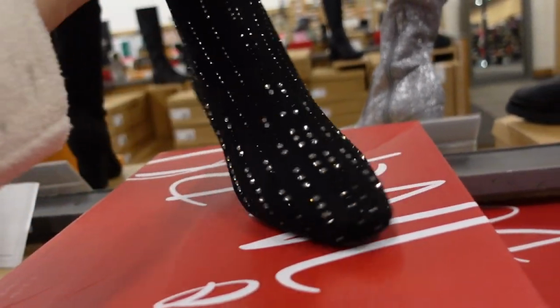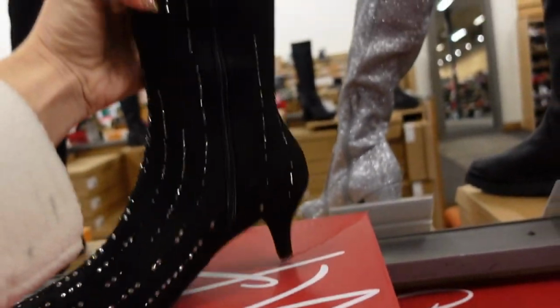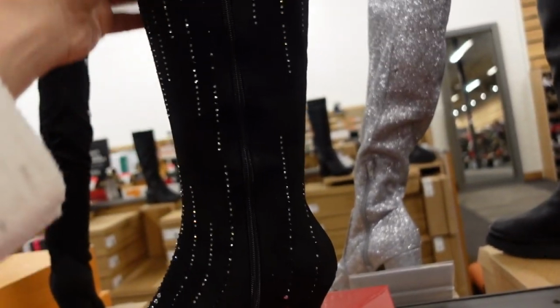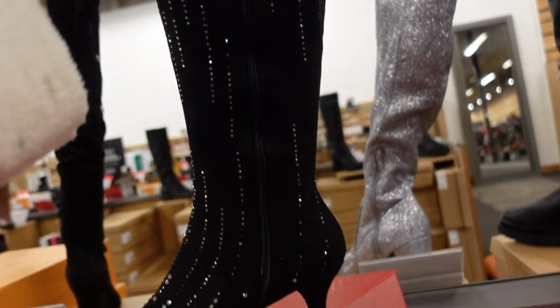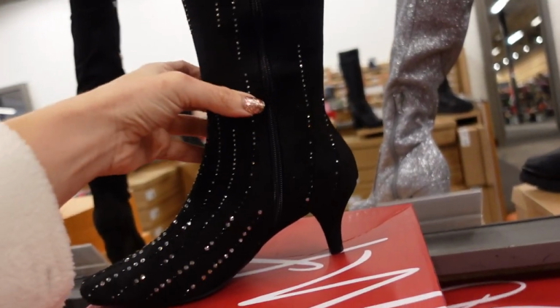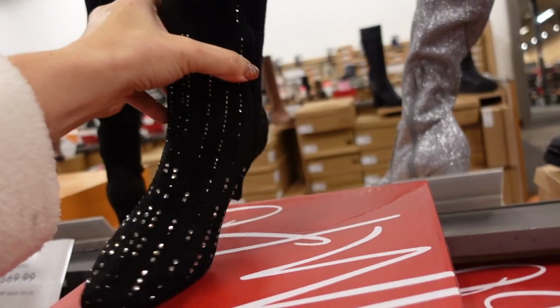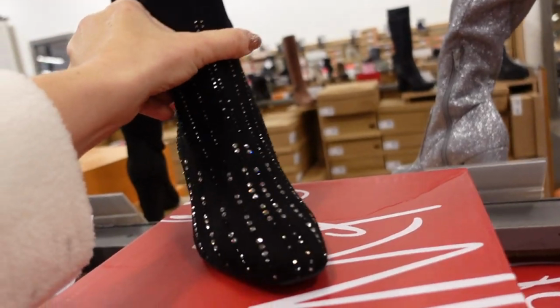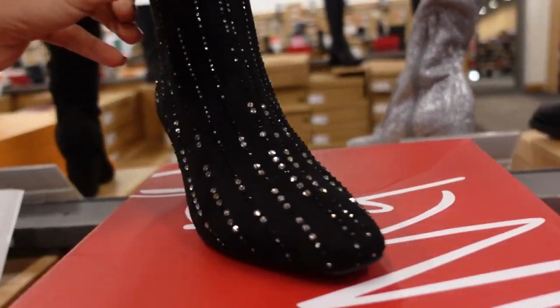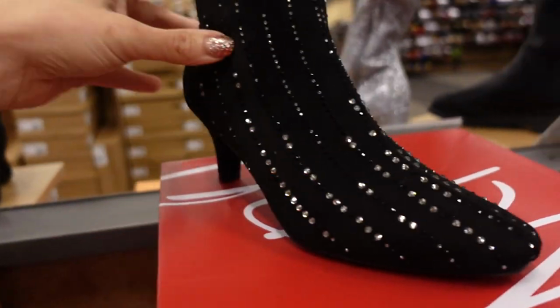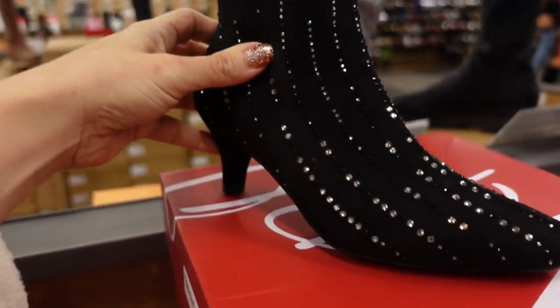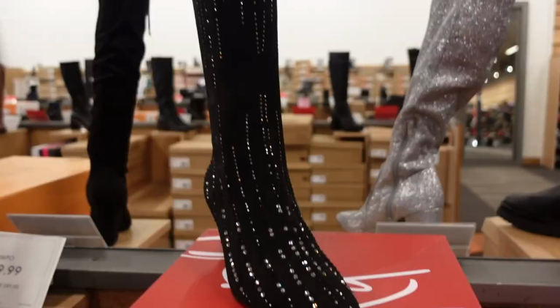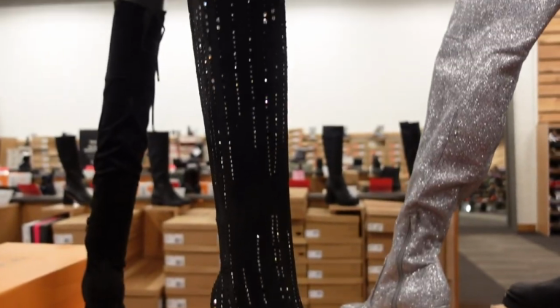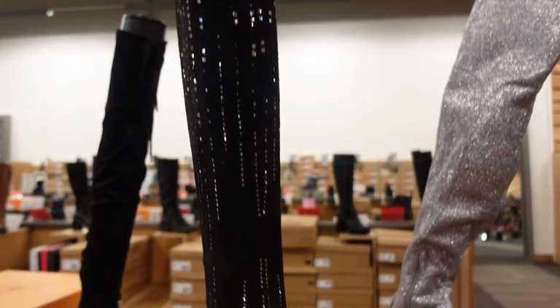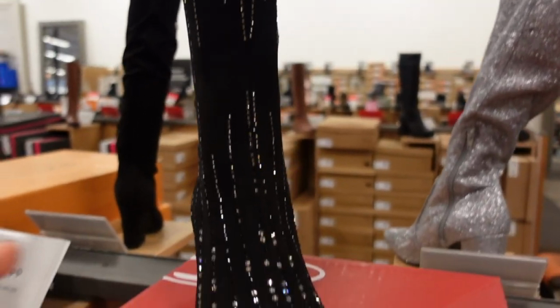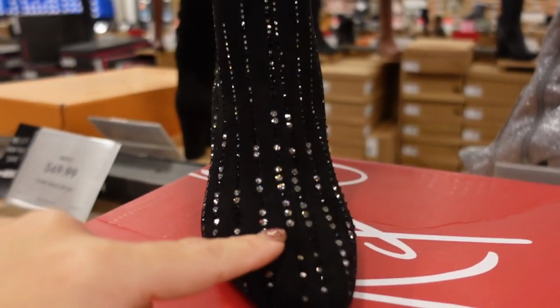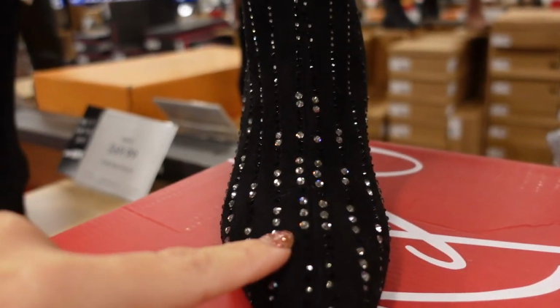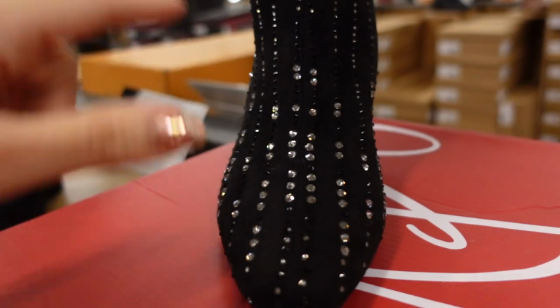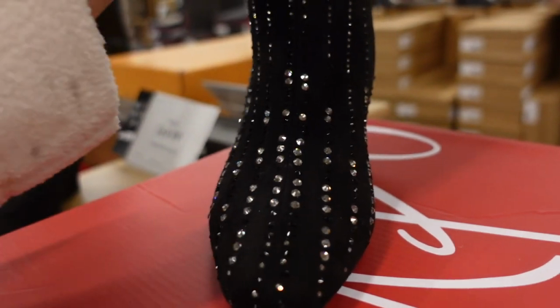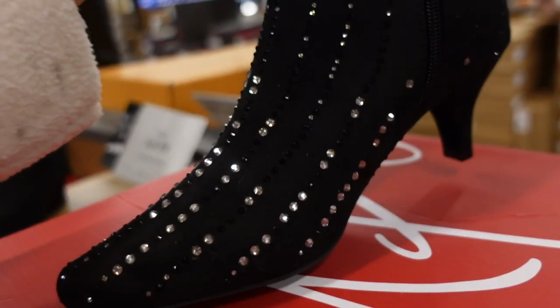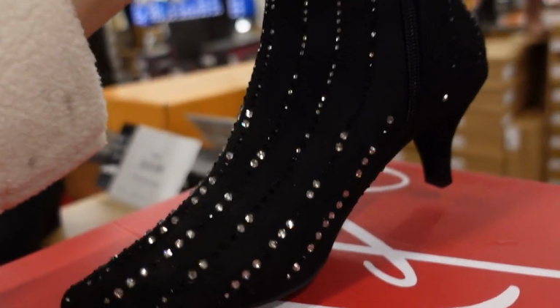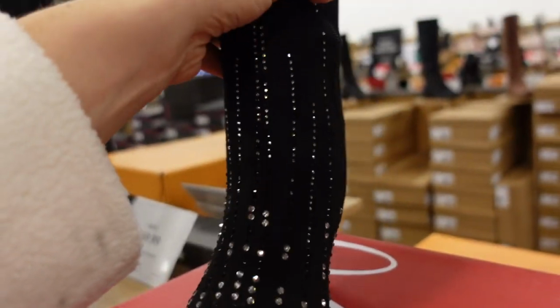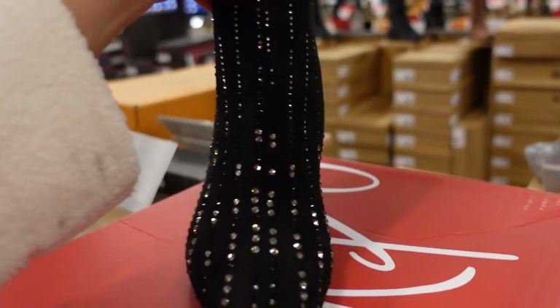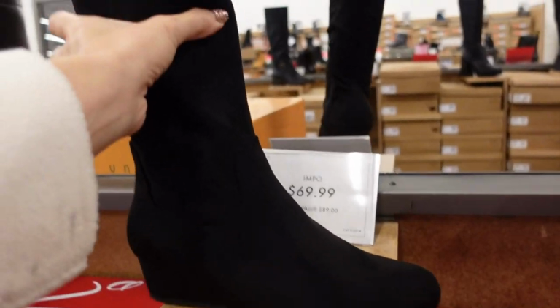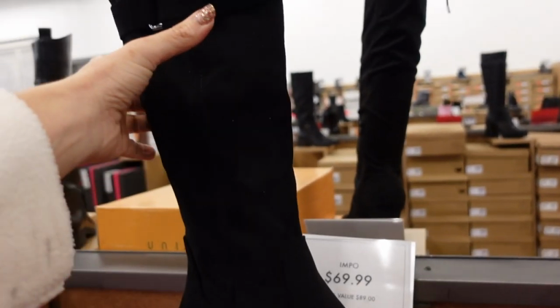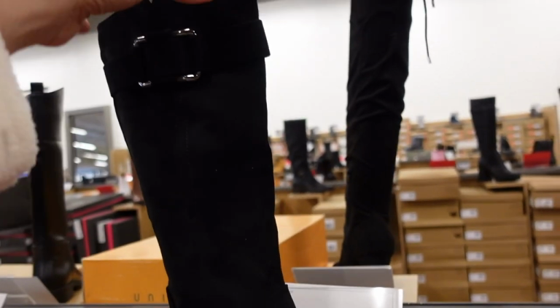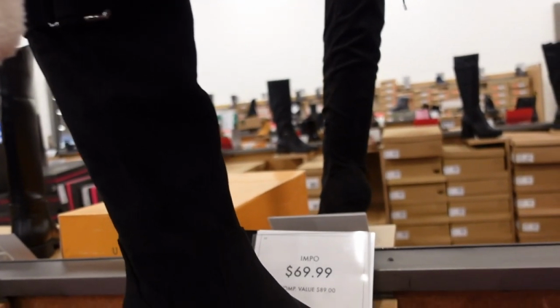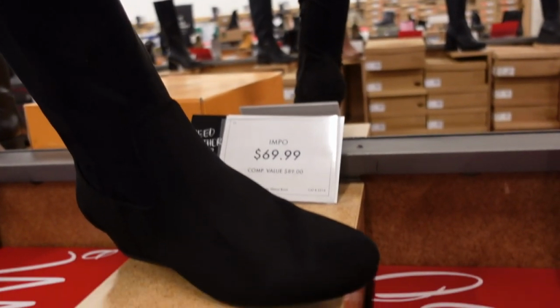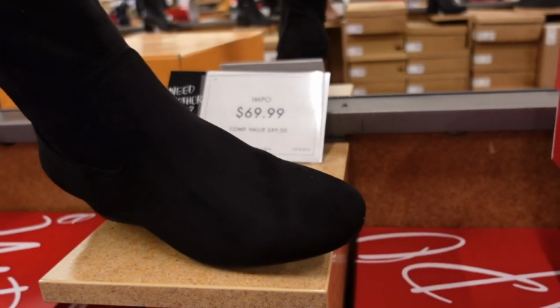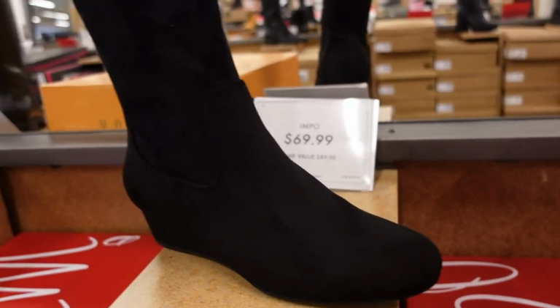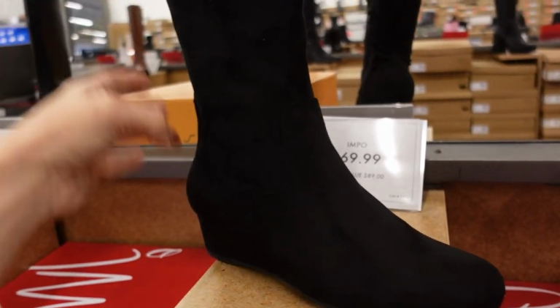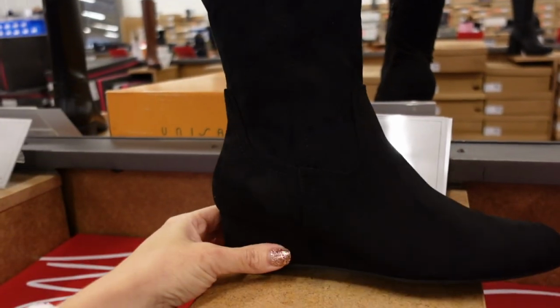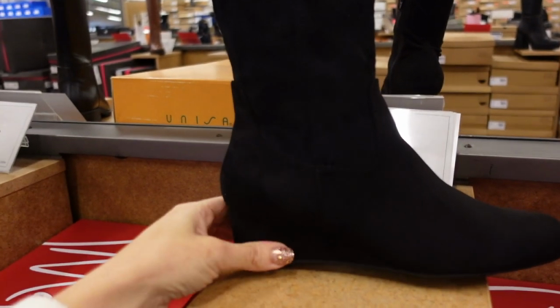New rhinestone boot from Impo — pointed toe, chunky kitten heel on the back, zipper on the inside. These are $79.99 with a mix of both black and clear crystals. Also seeing a new wedge boot from Impo — rounded toe, wedge in the back, zipper on the inside. They're $69.99.